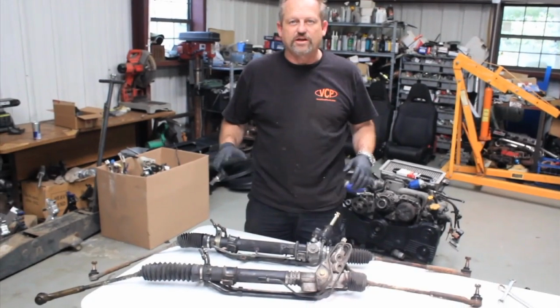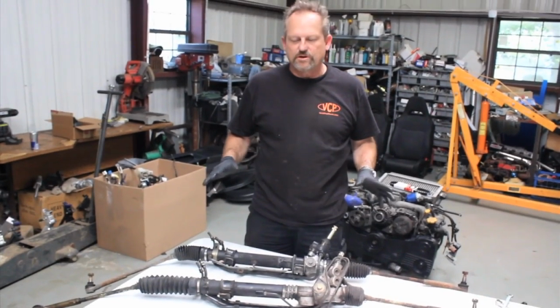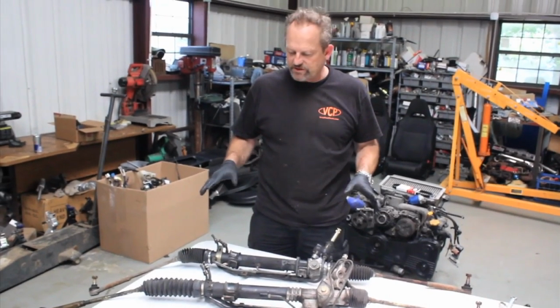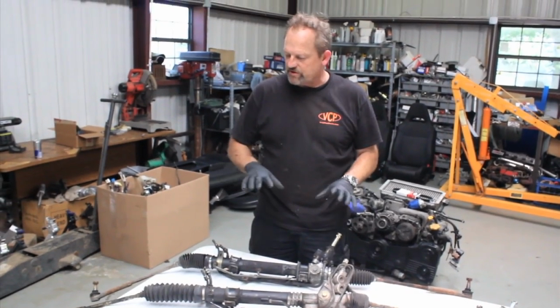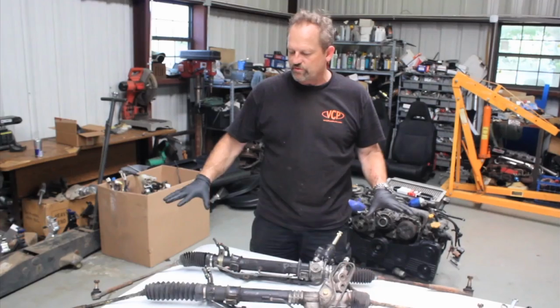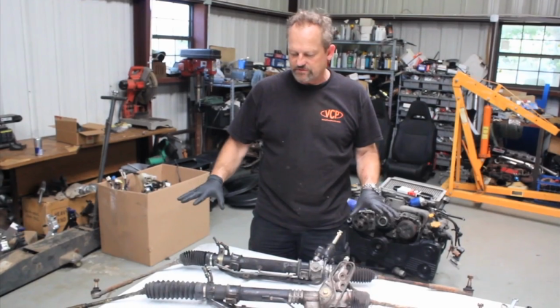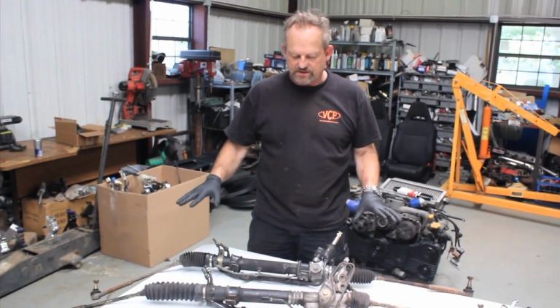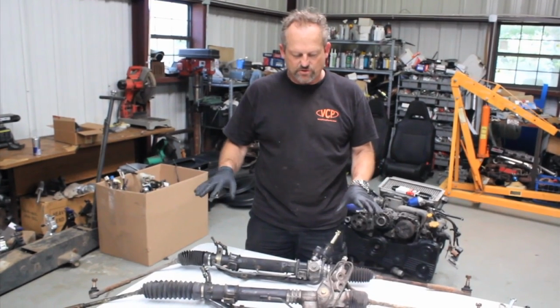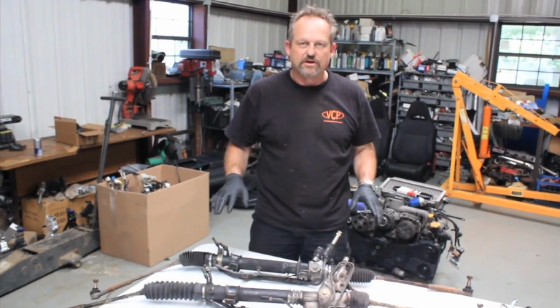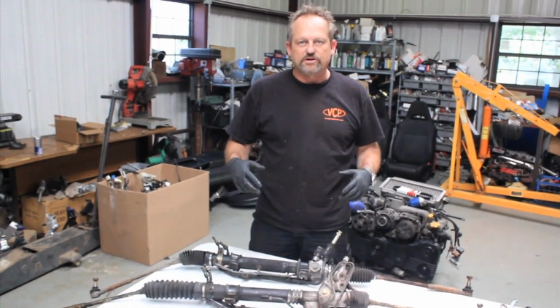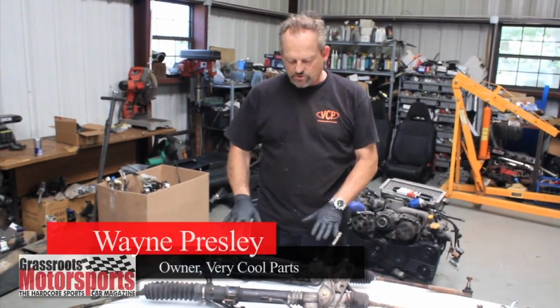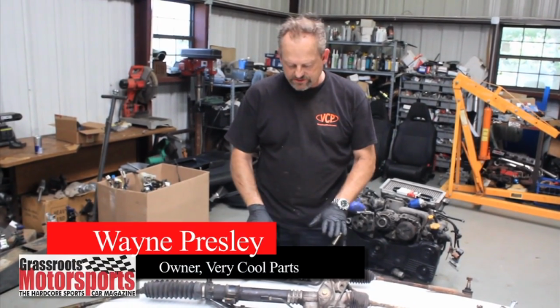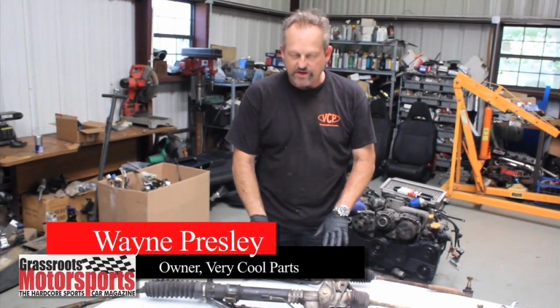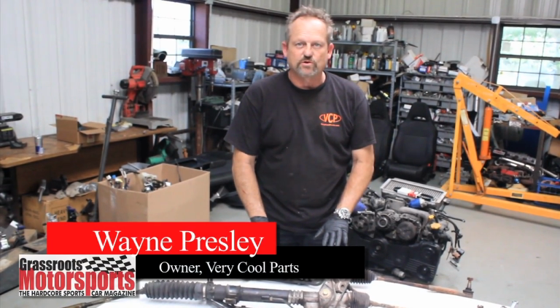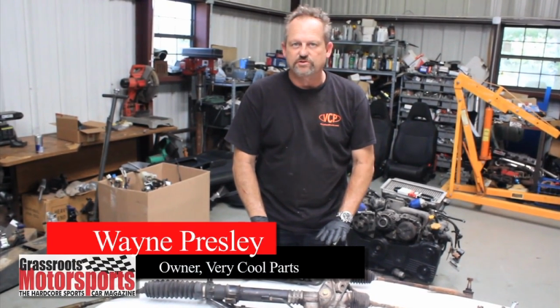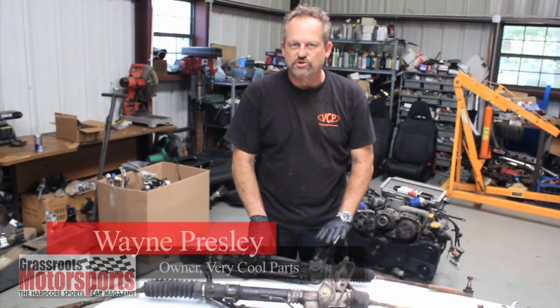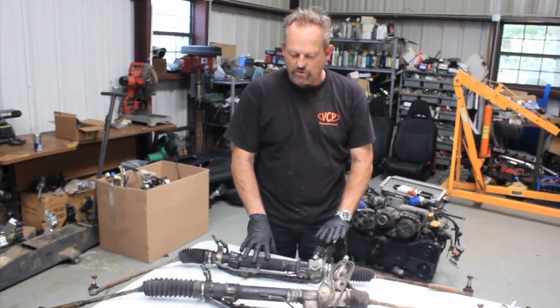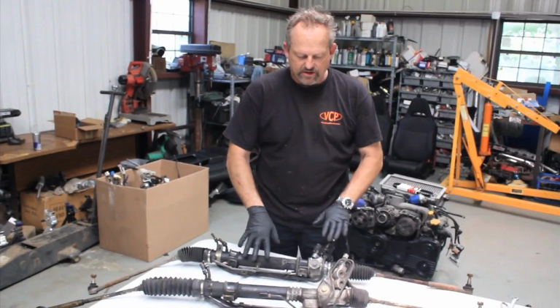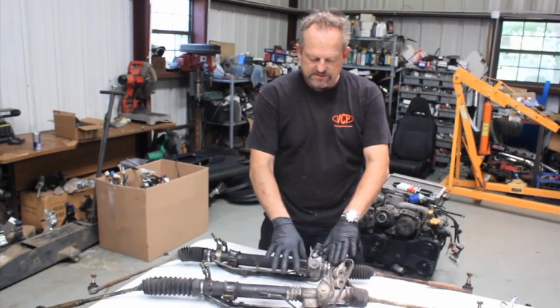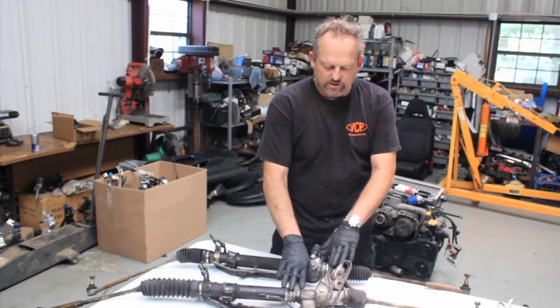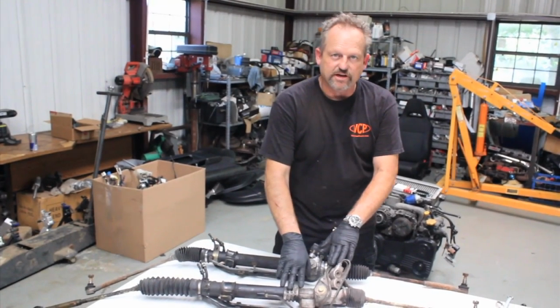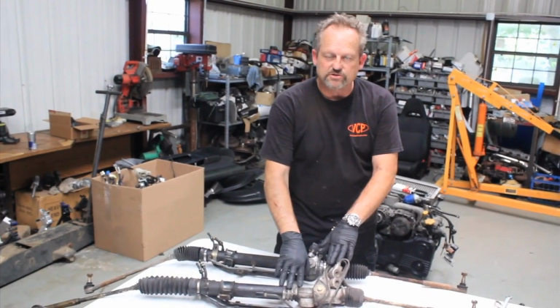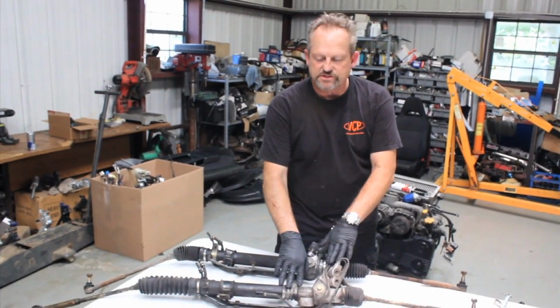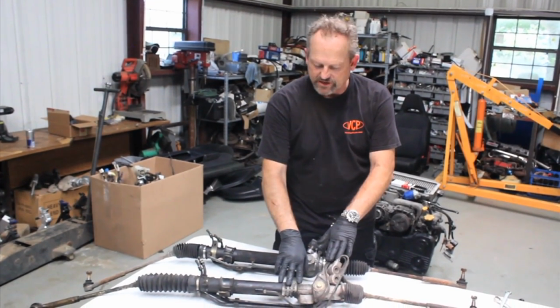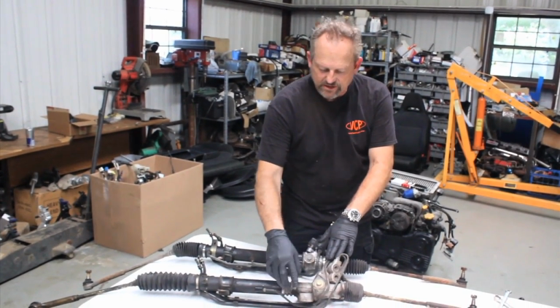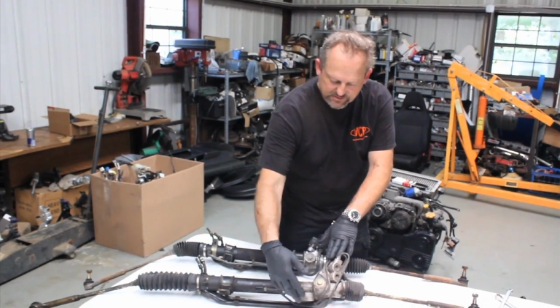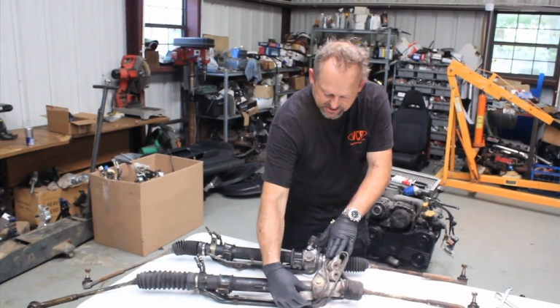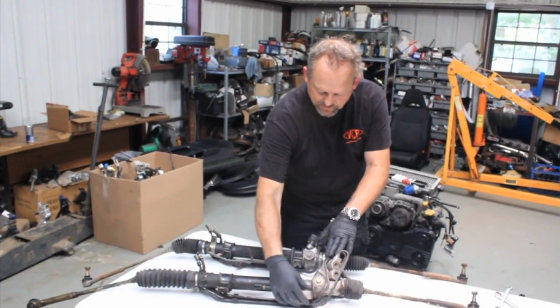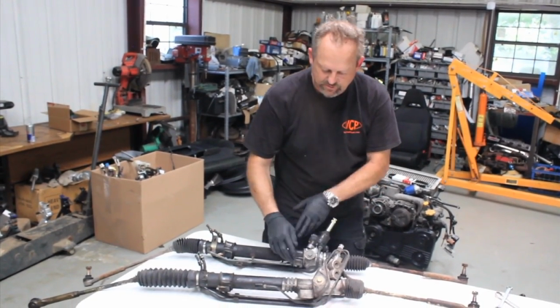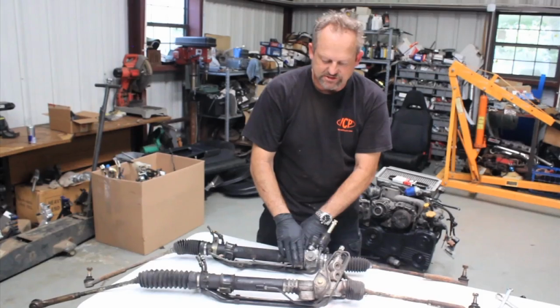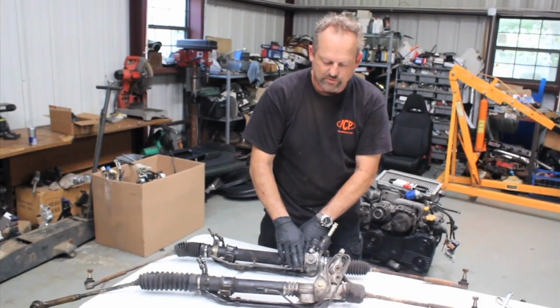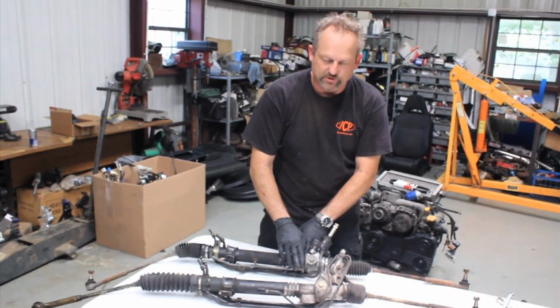What we're going to be doing here is preparing both of these racks to go on the car. We're going to show you on this 2004-2002 model rack, and this is the later style that goes on the 06-07. Notice the difference — this is a cast piece, whereas this is just a single metal strap.